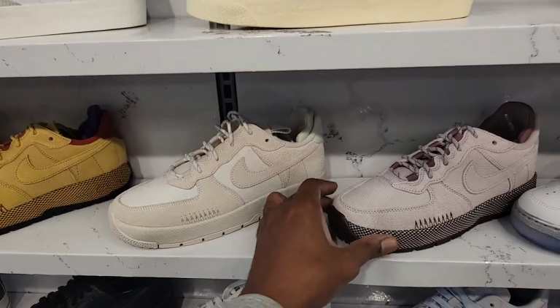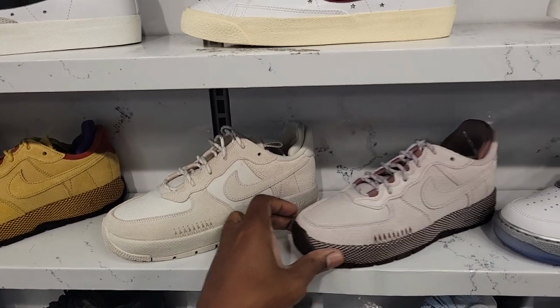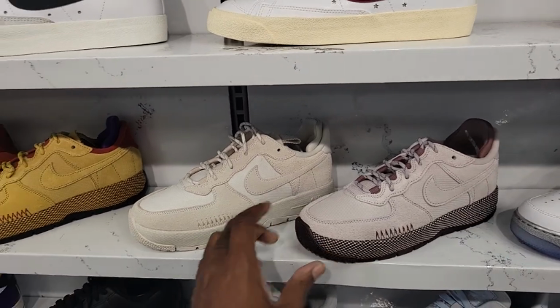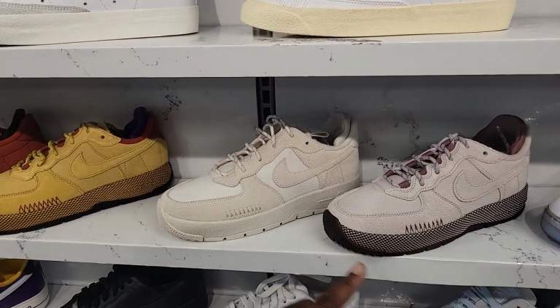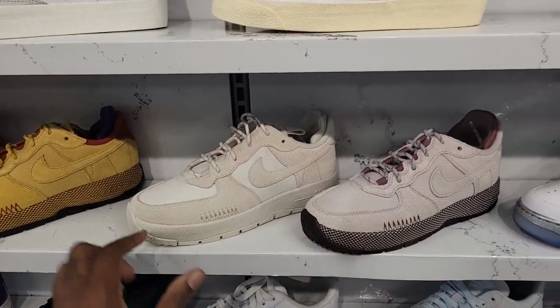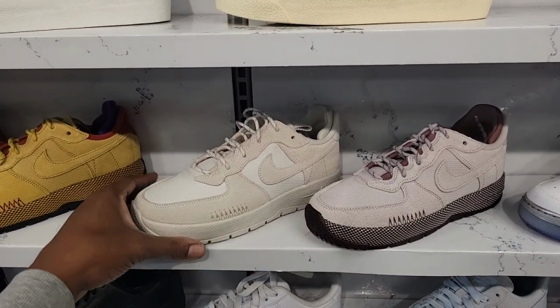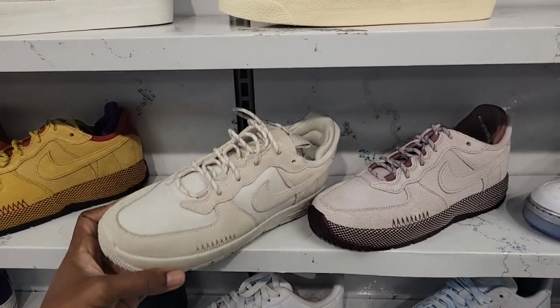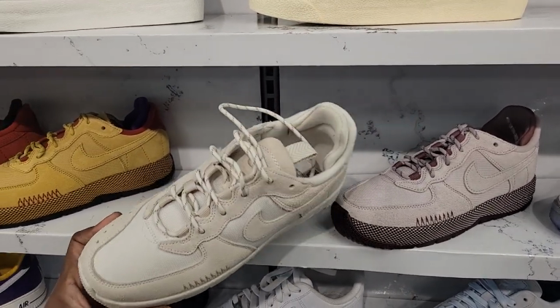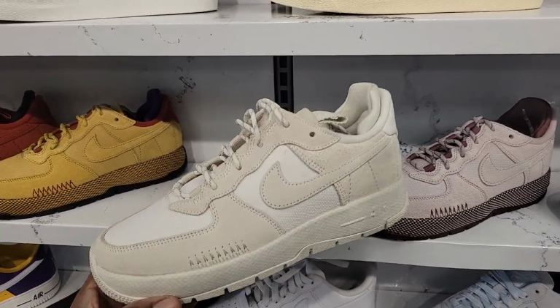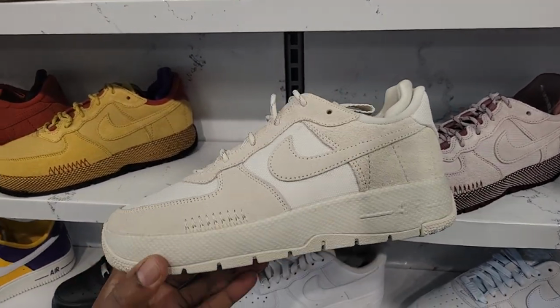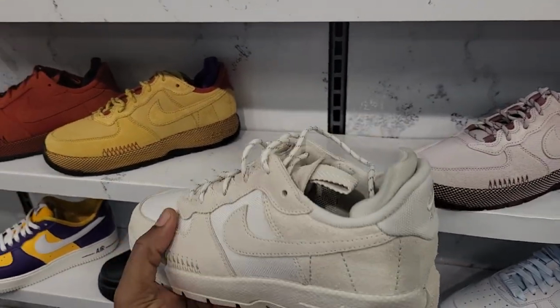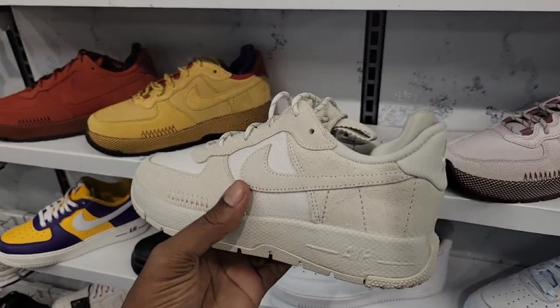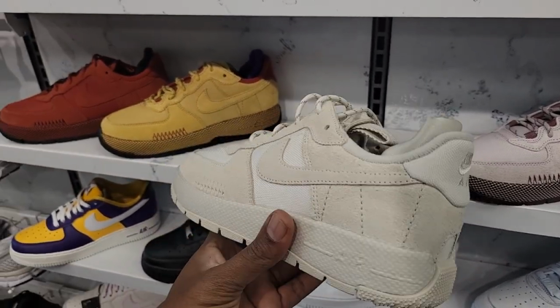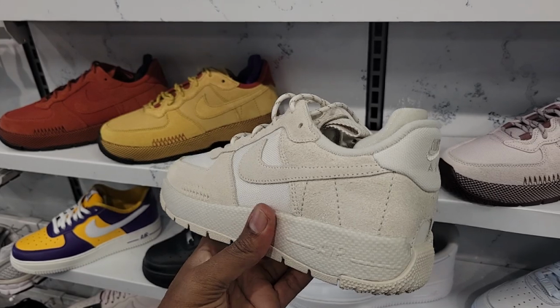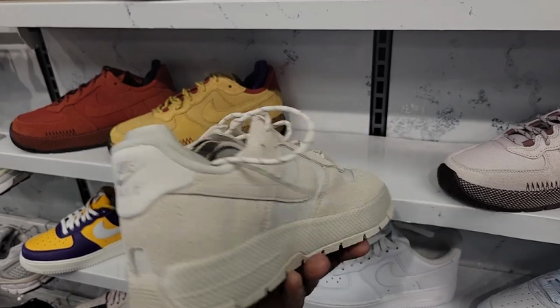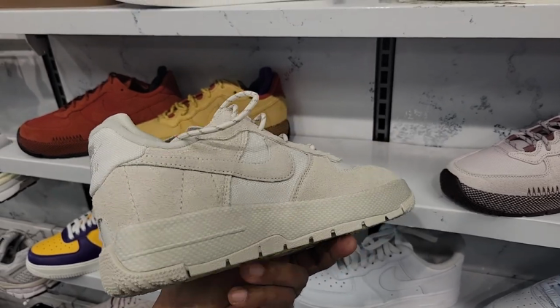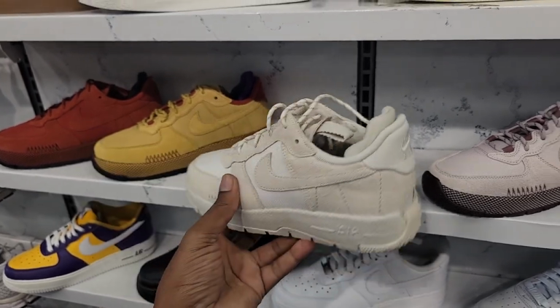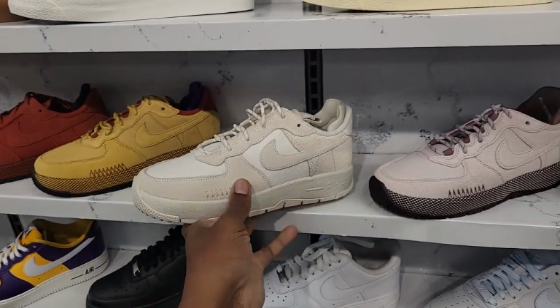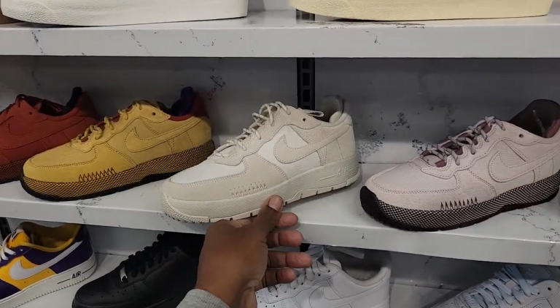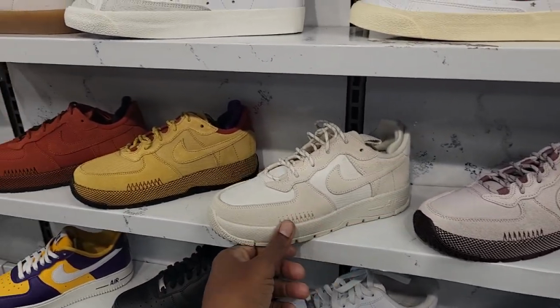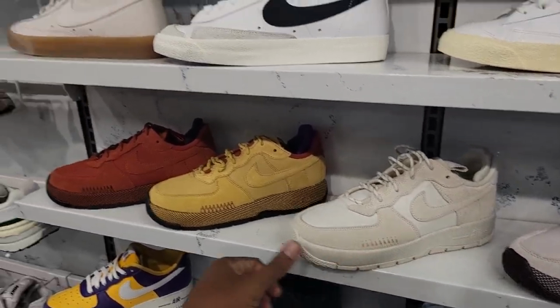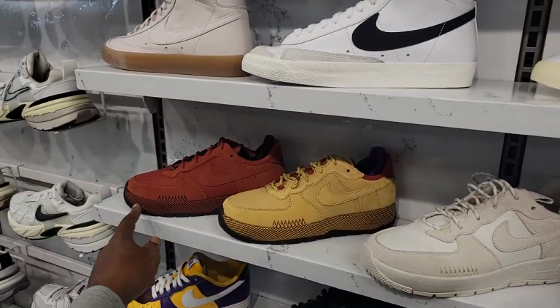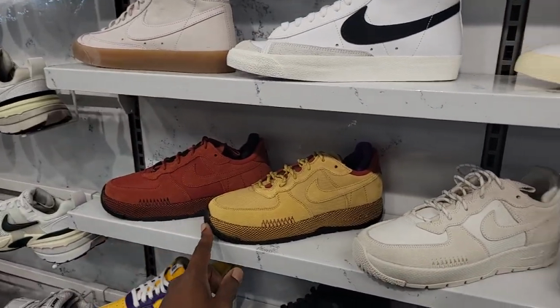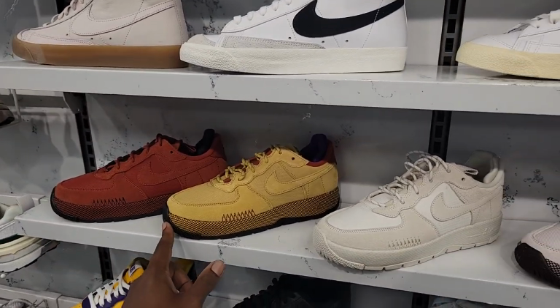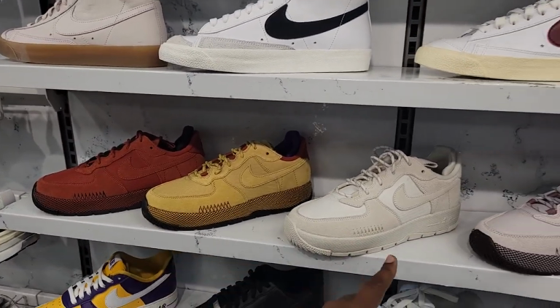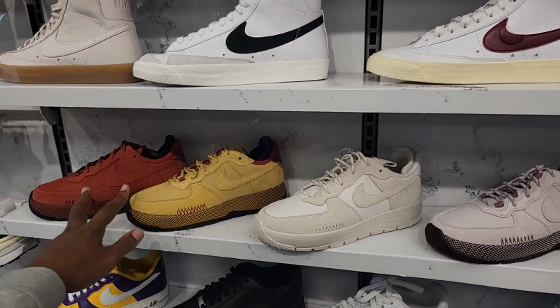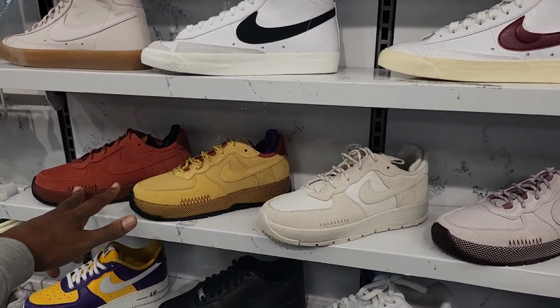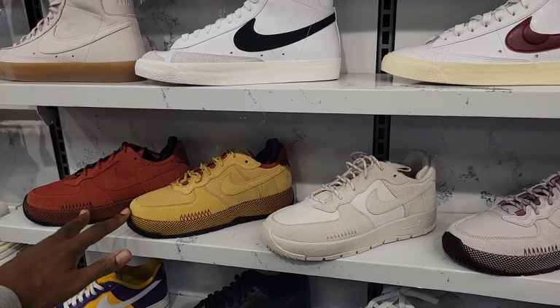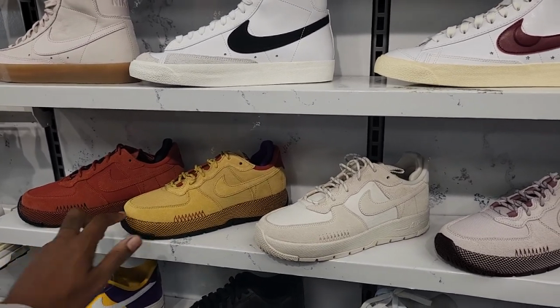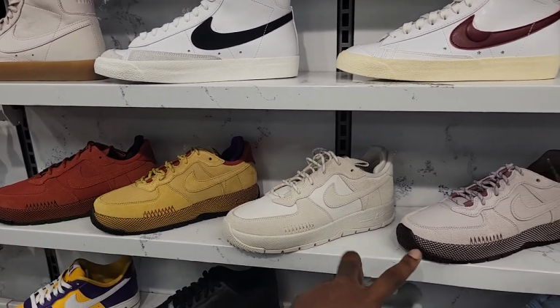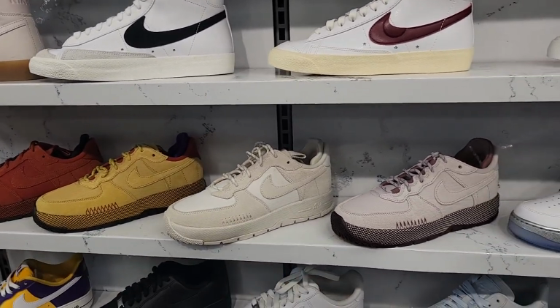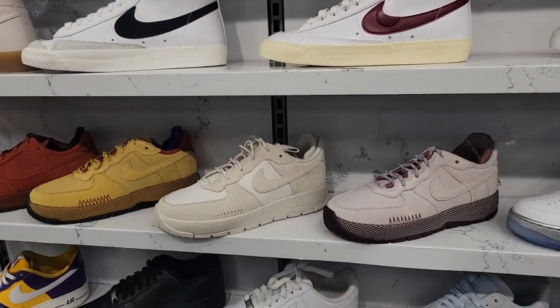Two colorways that I'm not familiar seeing. This is definitely a different type of Air Force 1 with a midsole — kind of crazy. Just wanted to show these for the women in case anybody out there was looking. We've seen these two colorways before, but not those.